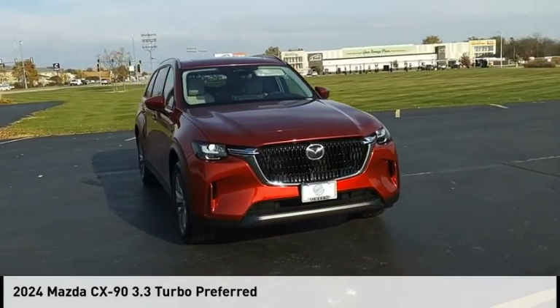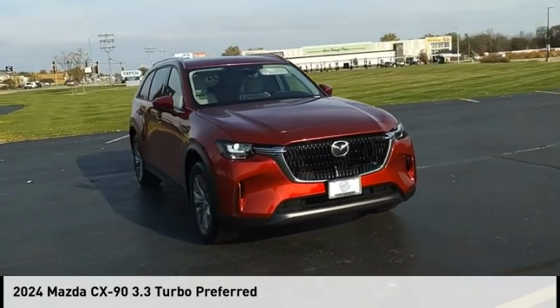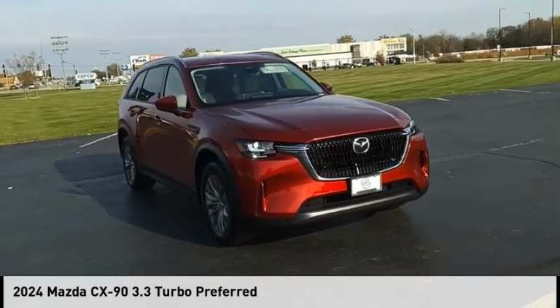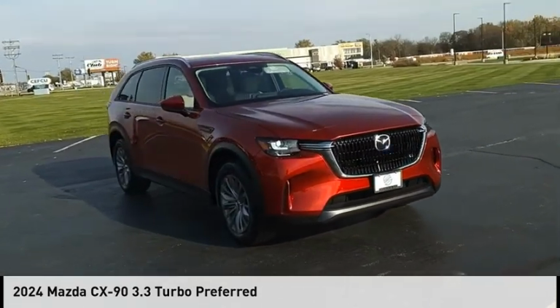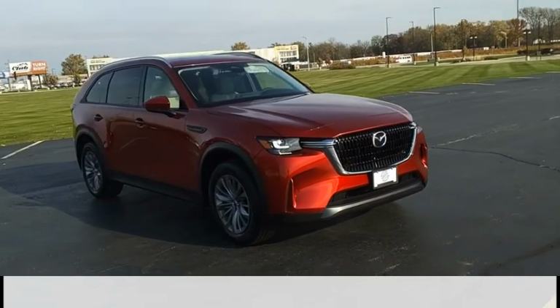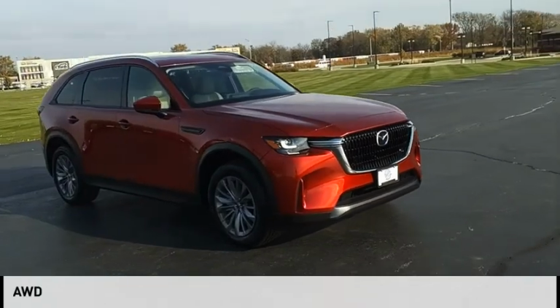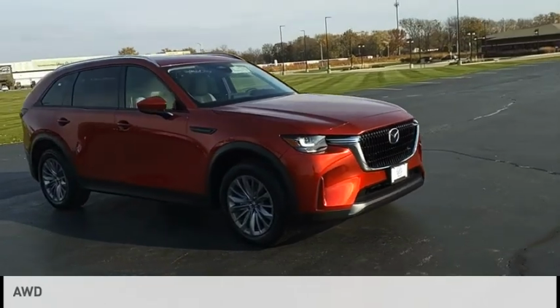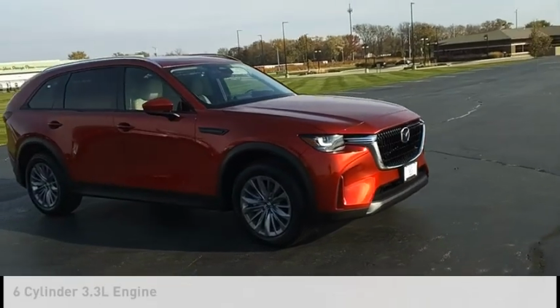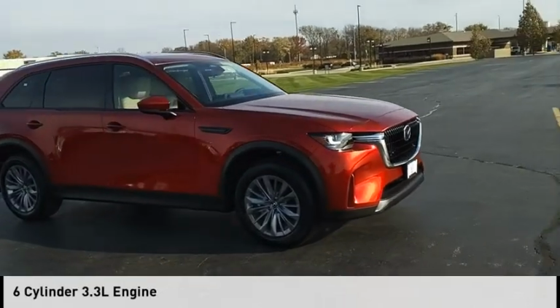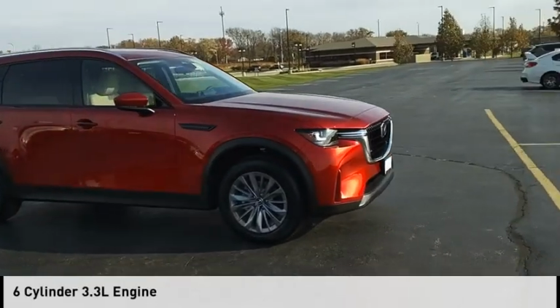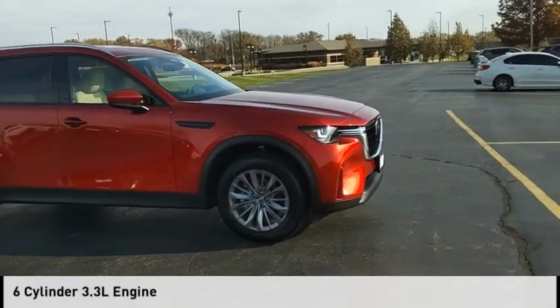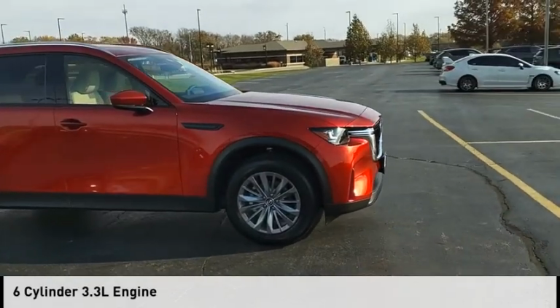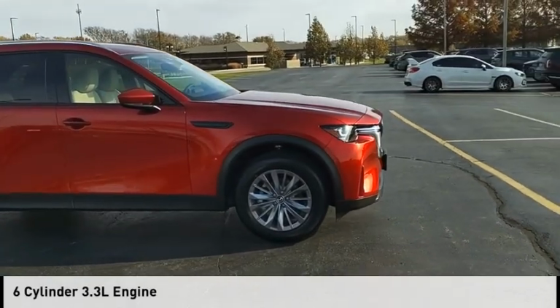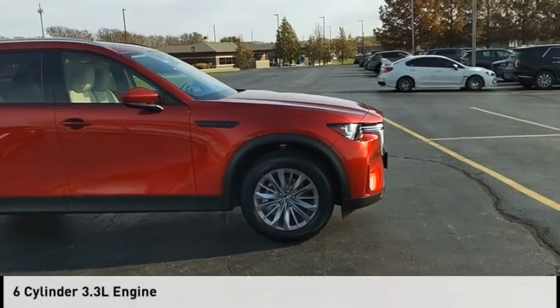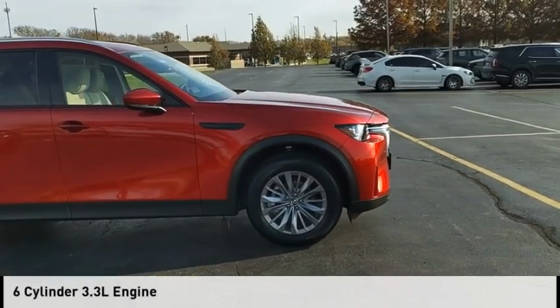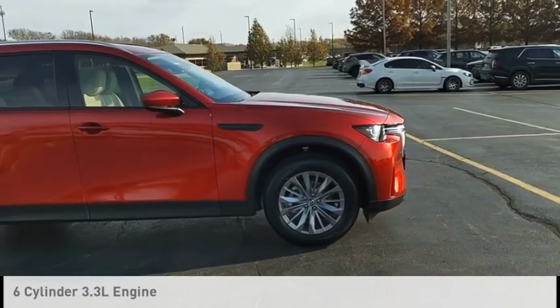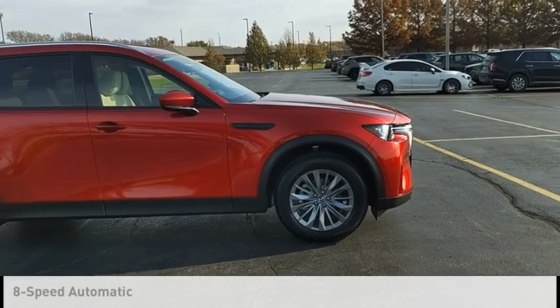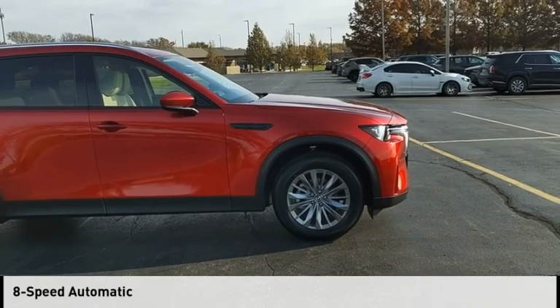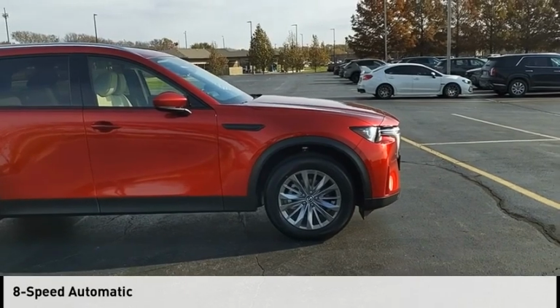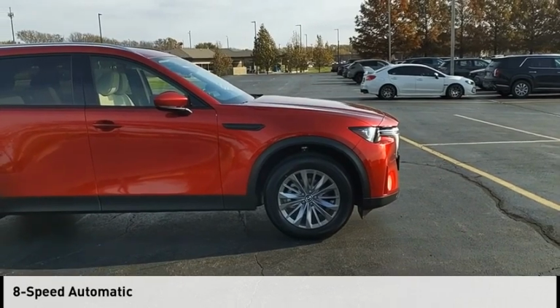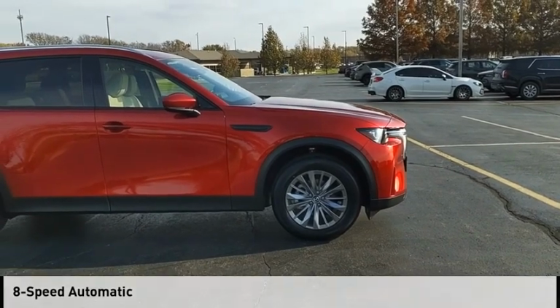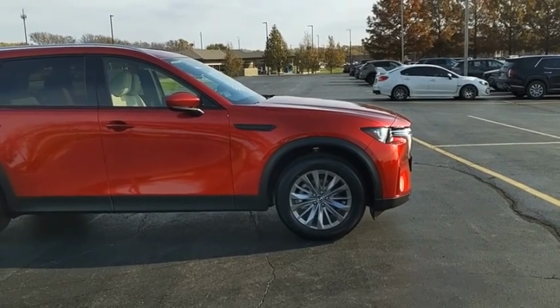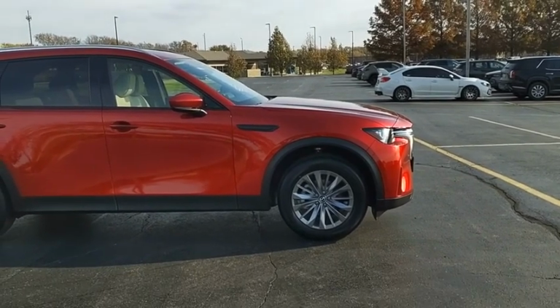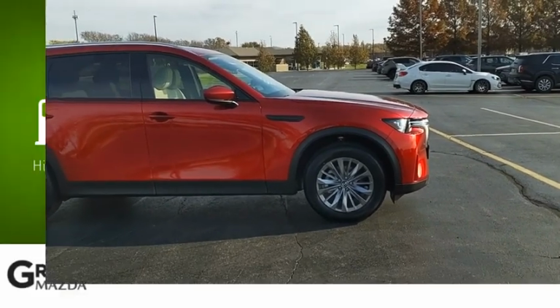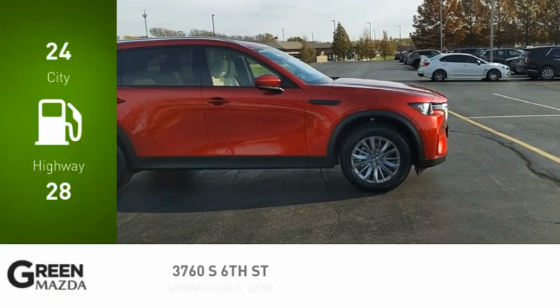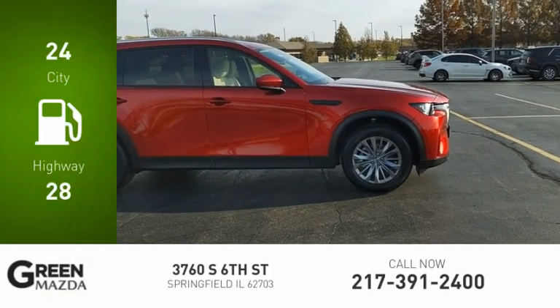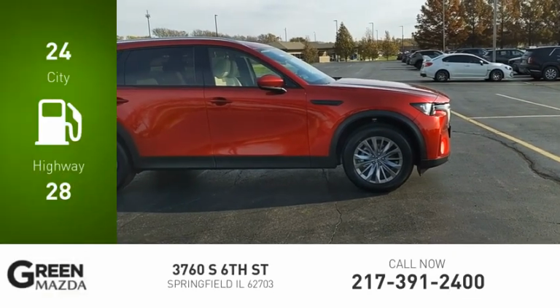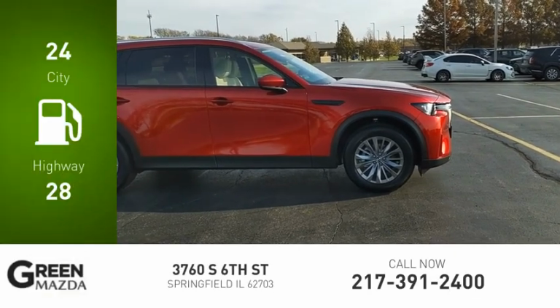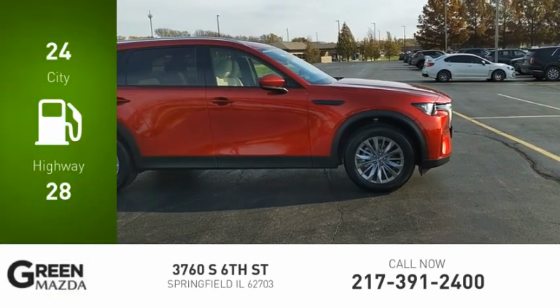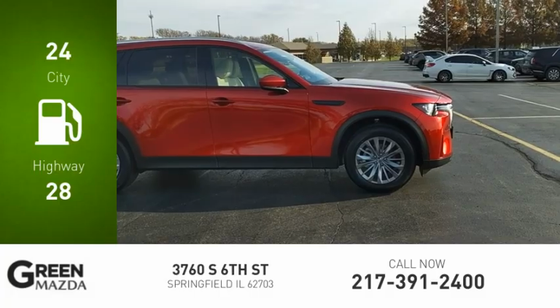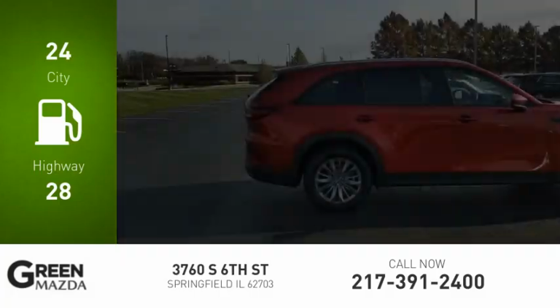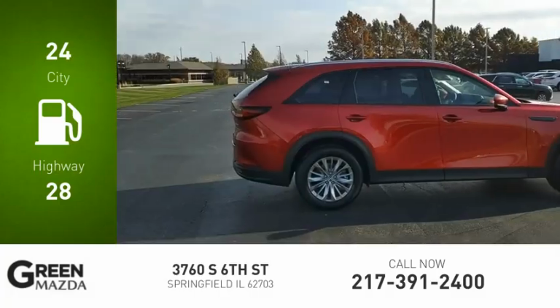This vehicle is powered by an all-wheel drive, six-cylinder, 3.3-liter engine and comes with an eight-speed automatic transmission. Great fuel efficiency saves you money by requiring fewer trips to the gas station.